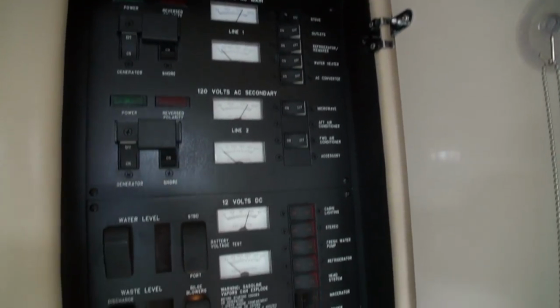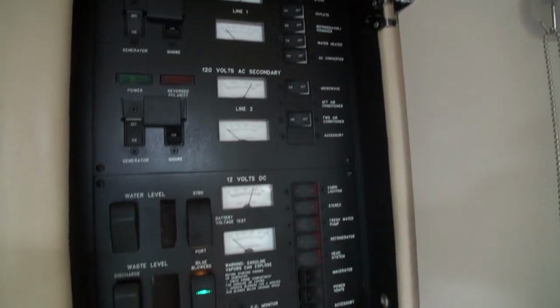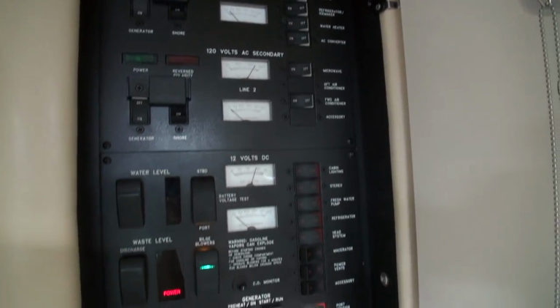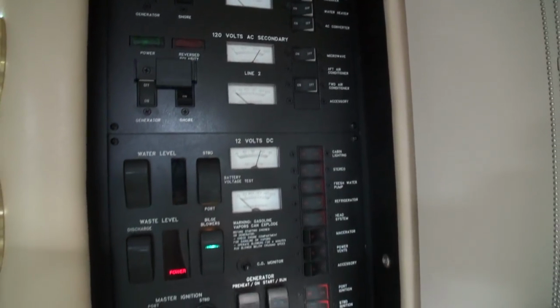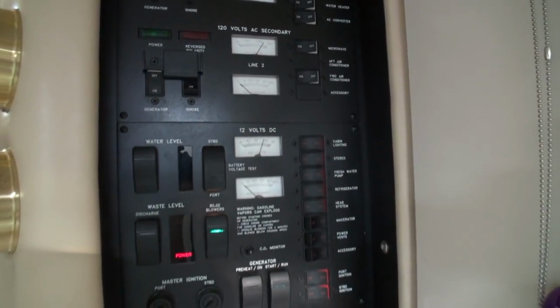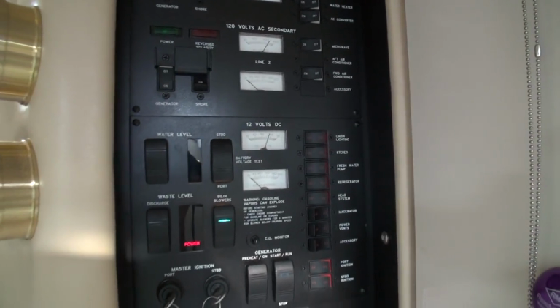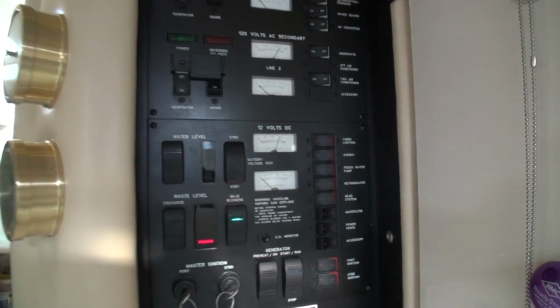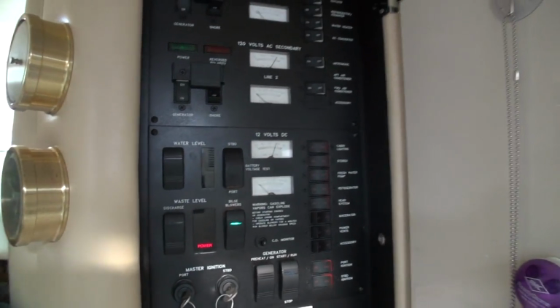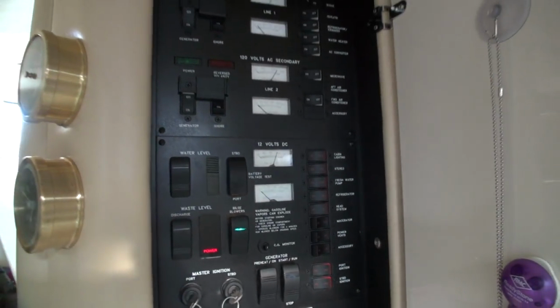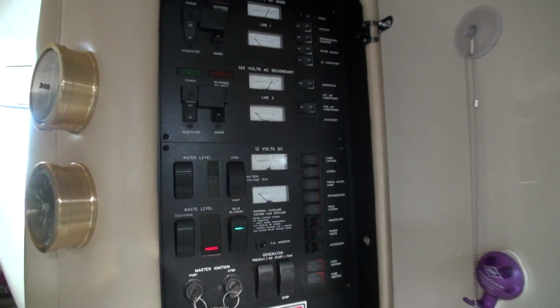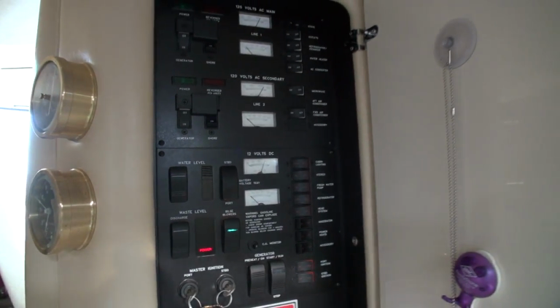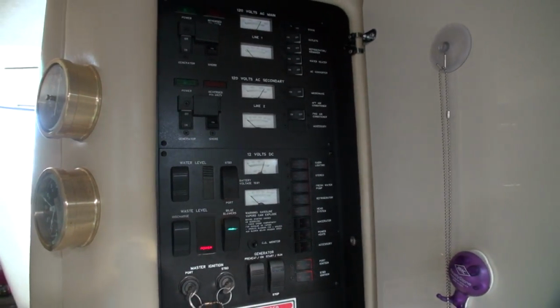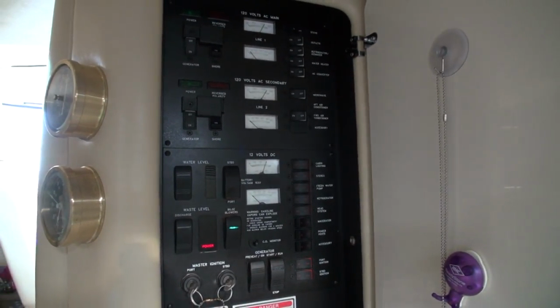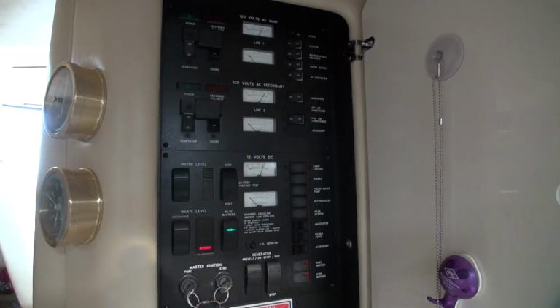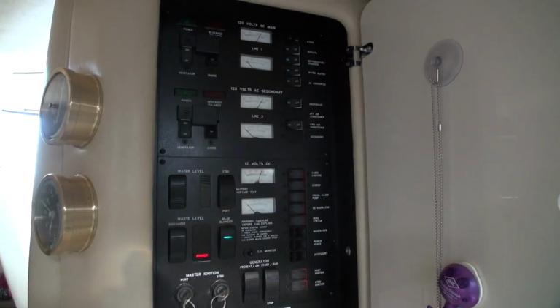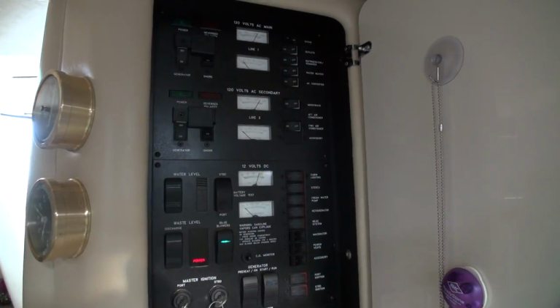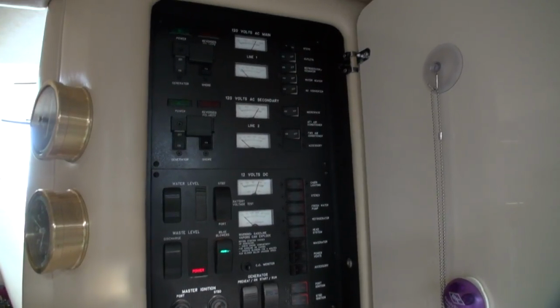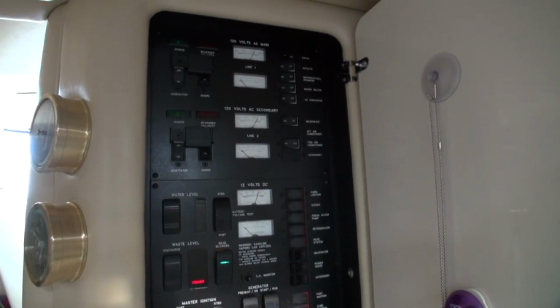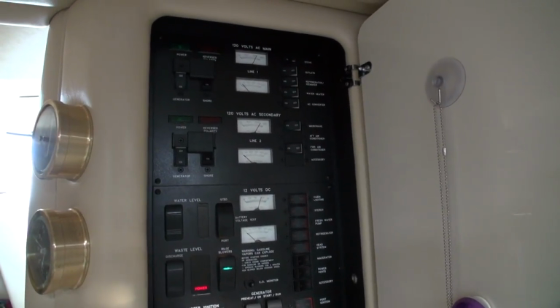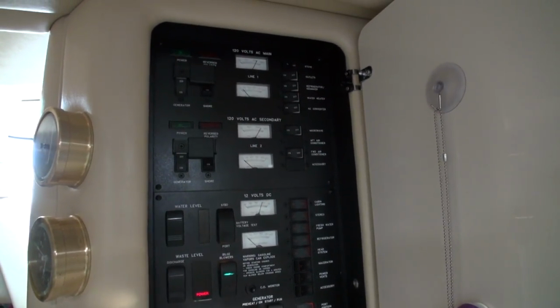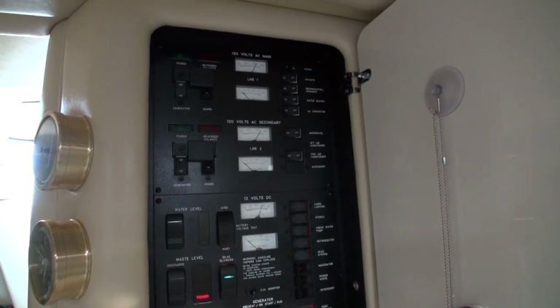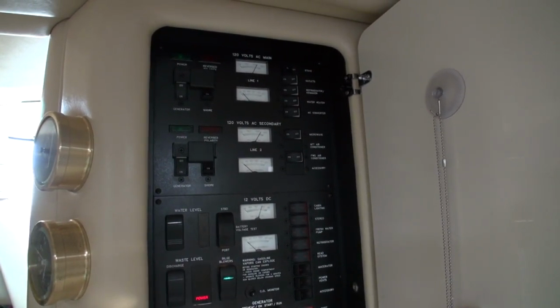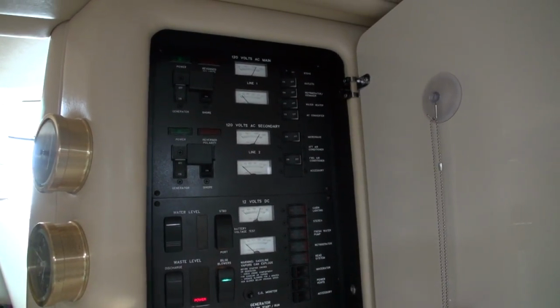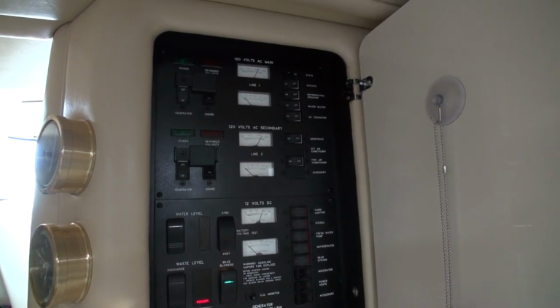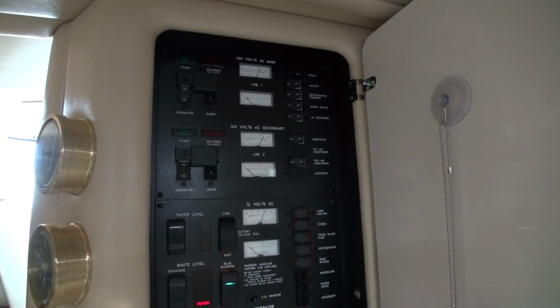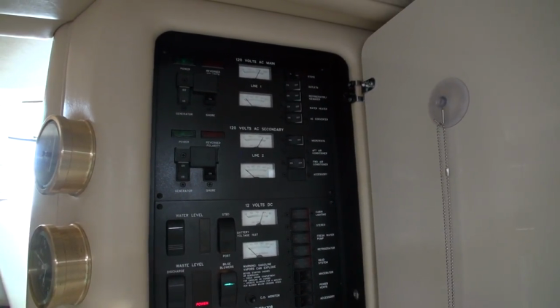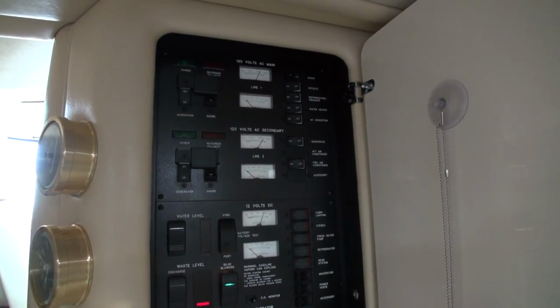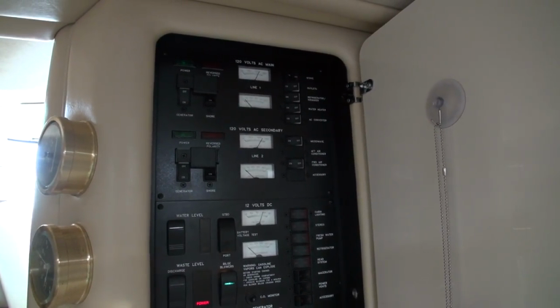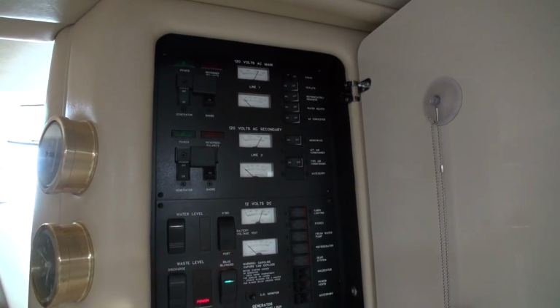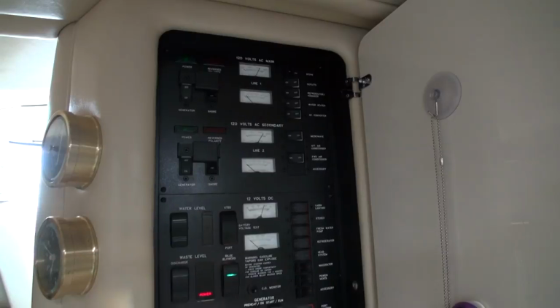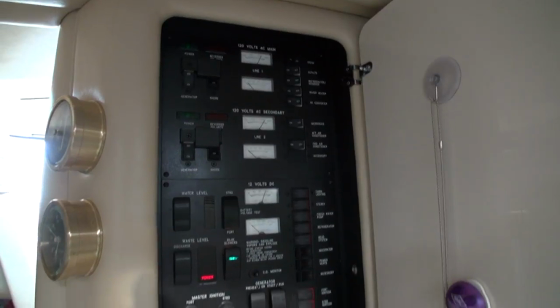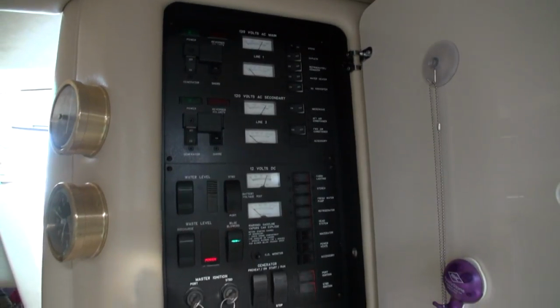So that, my friends, is how that works. Now we have power, so I'm going to leave this running for an hour to charge up the batteries. We're going to charge our devices on the boat — we're good to go.